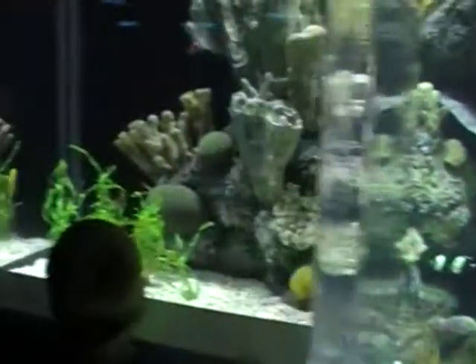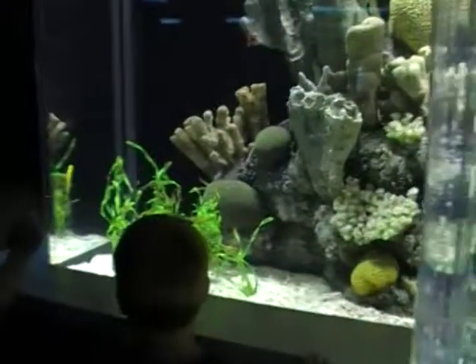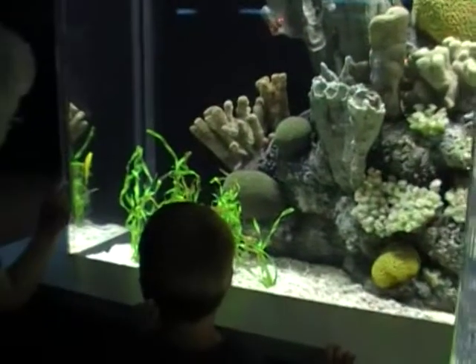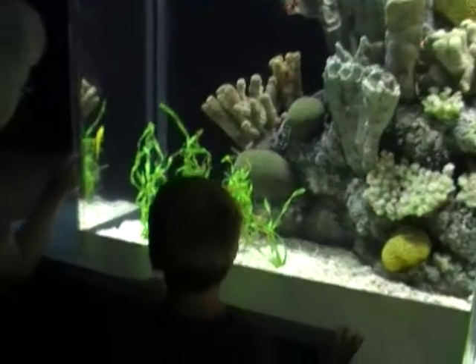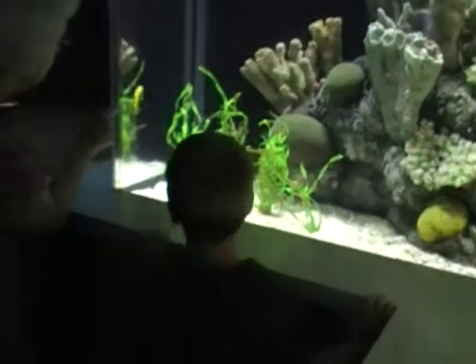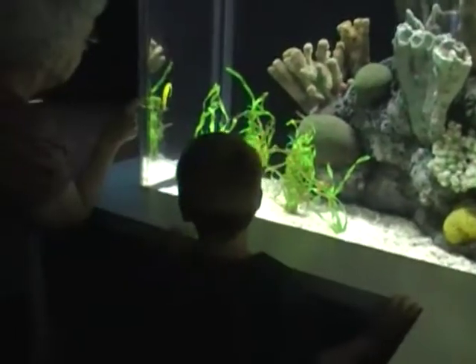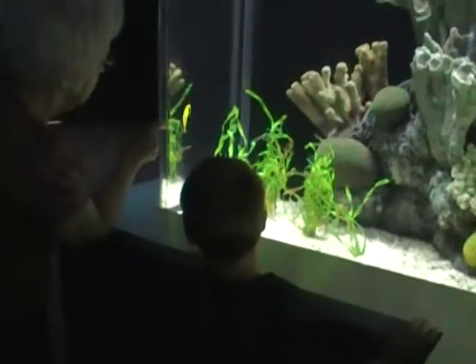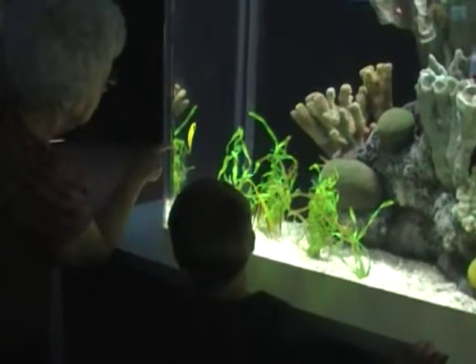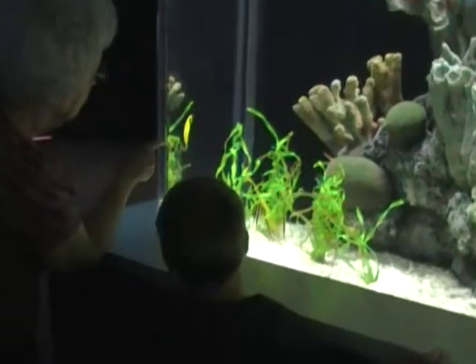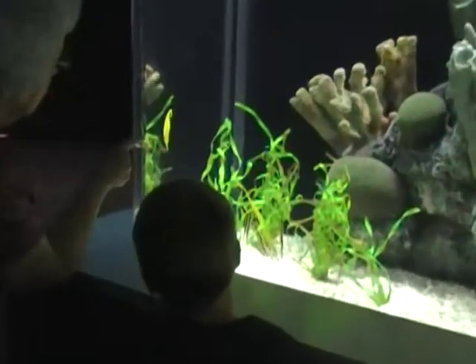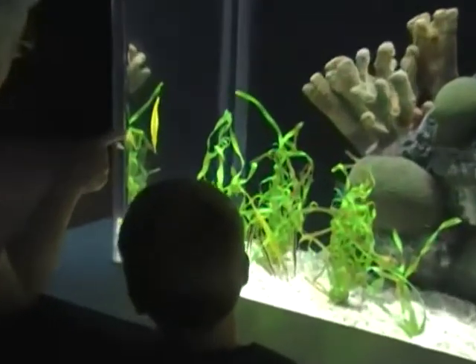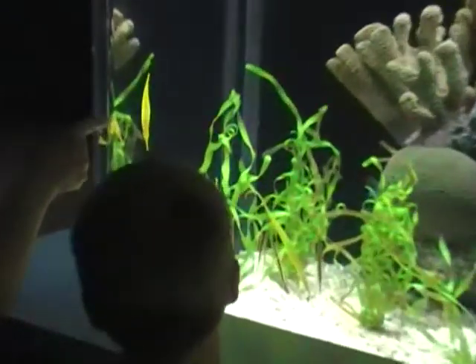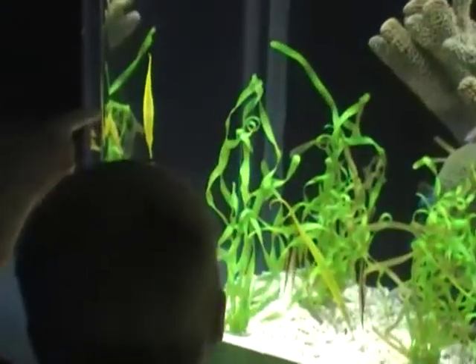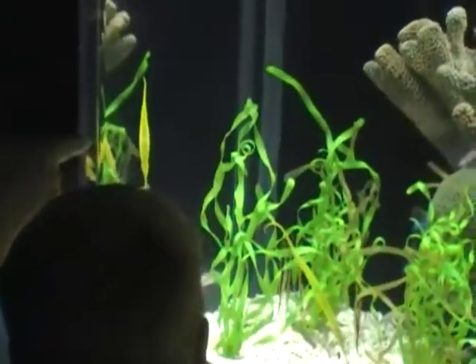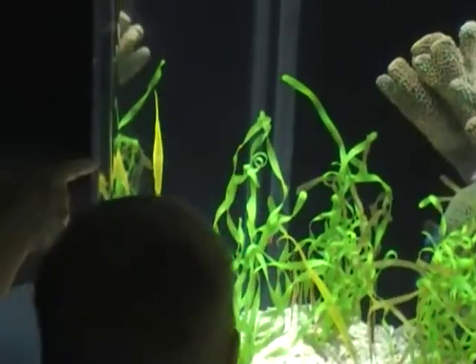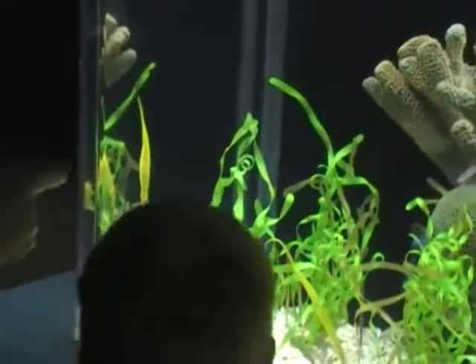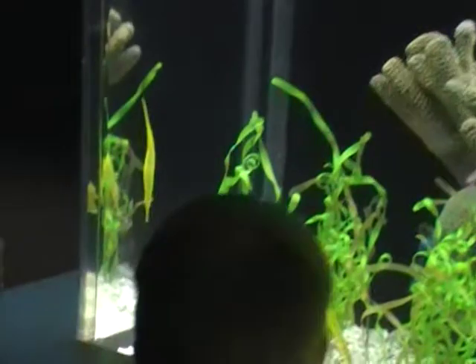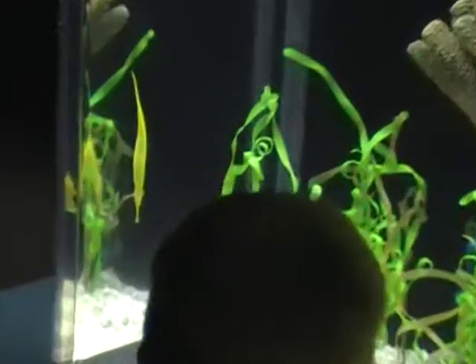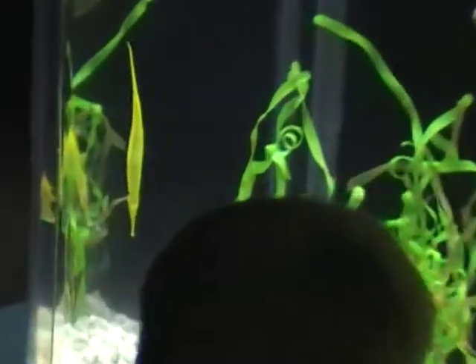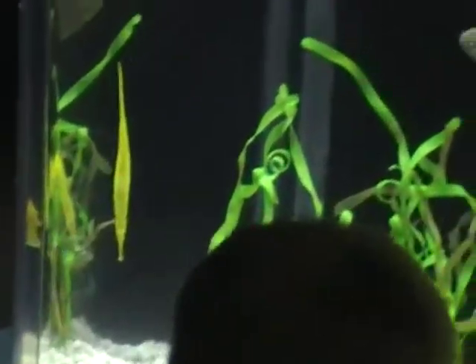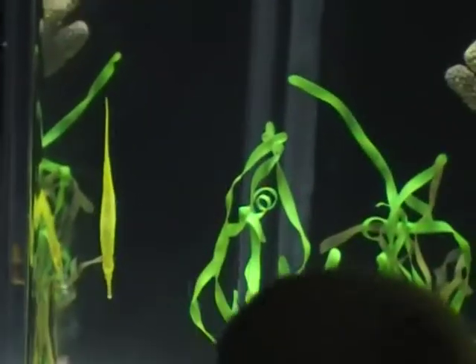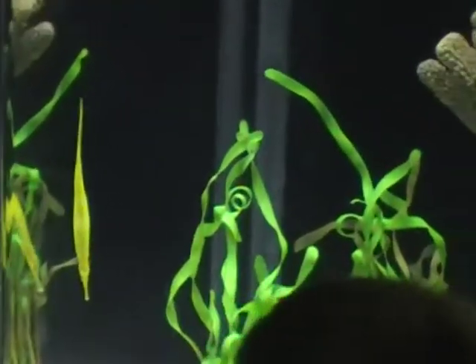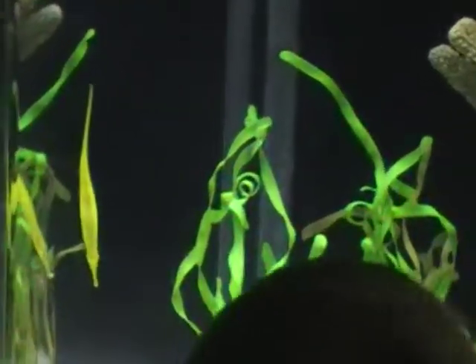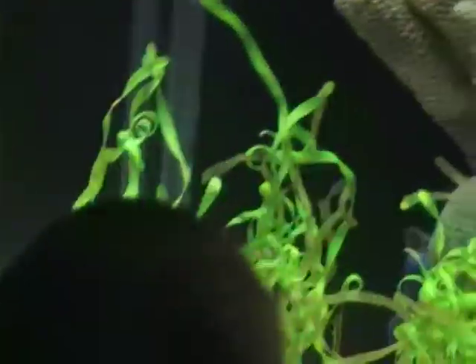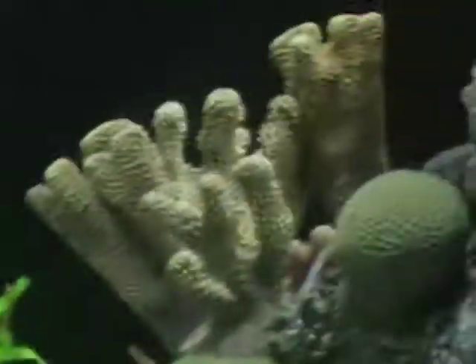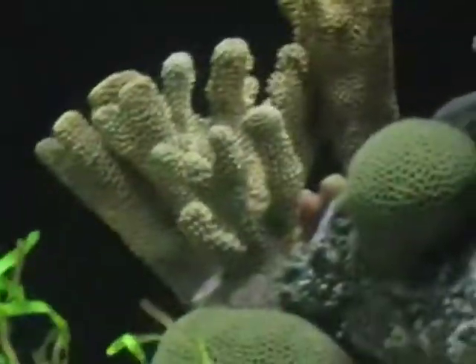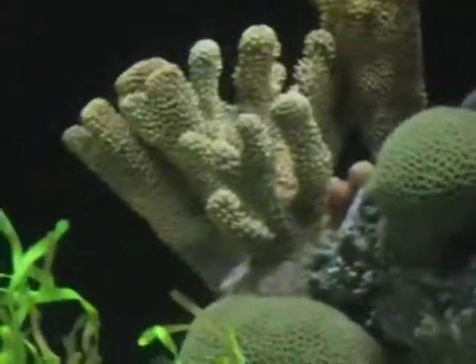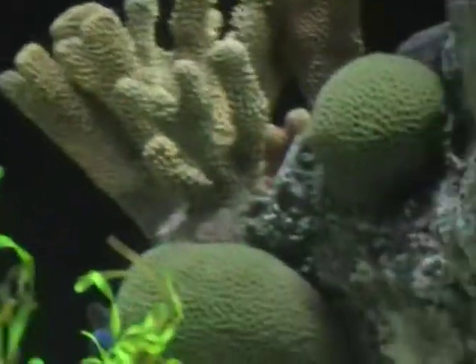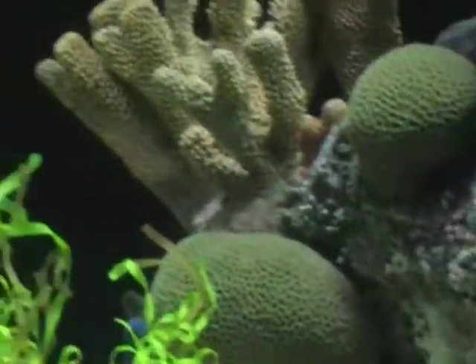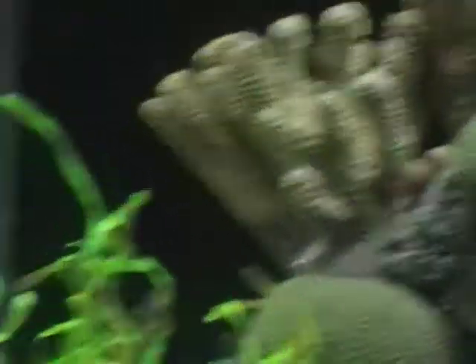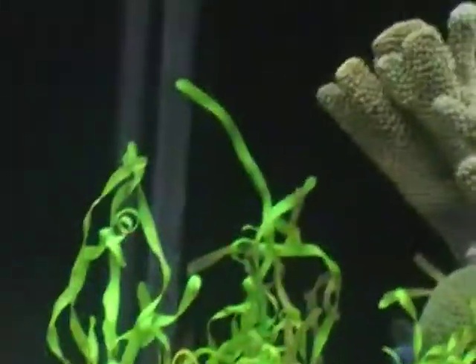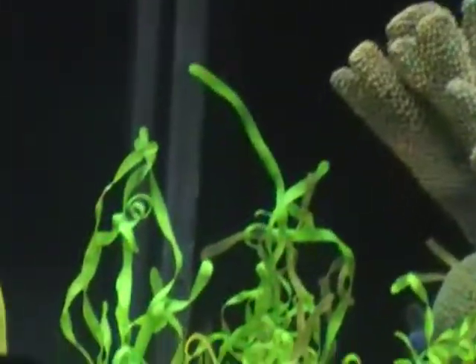What's this one here? It's yellow. Yeah, a little yellow. It's kind of like neon green, isn't it?